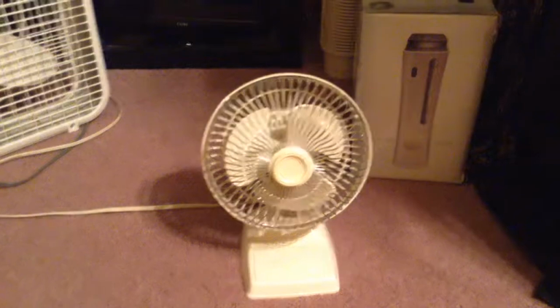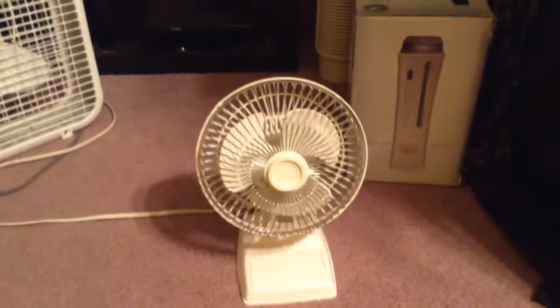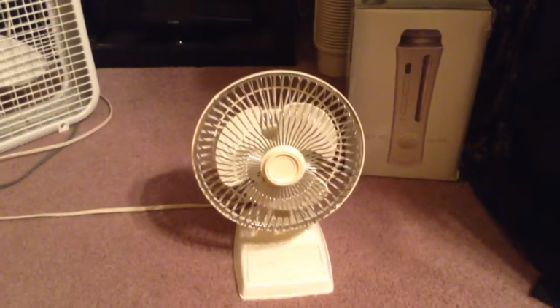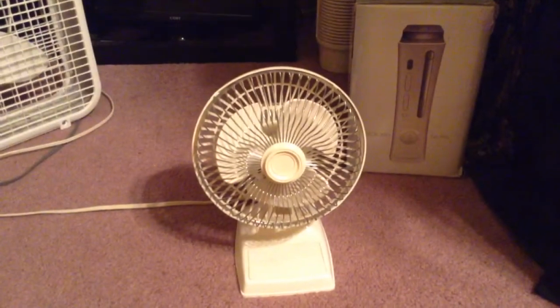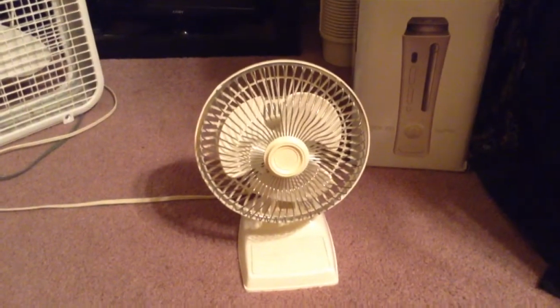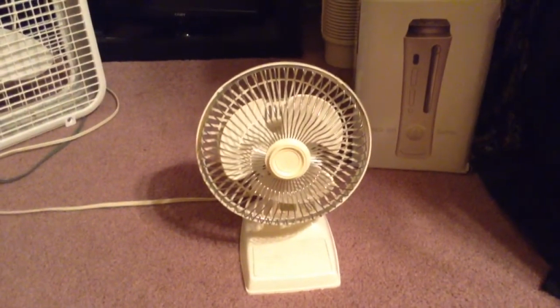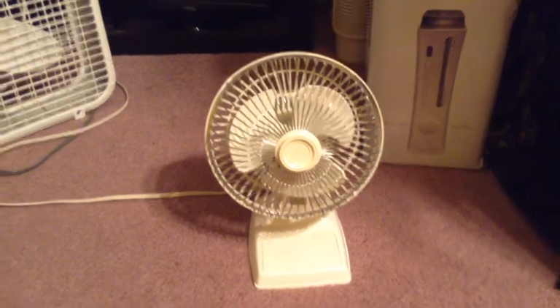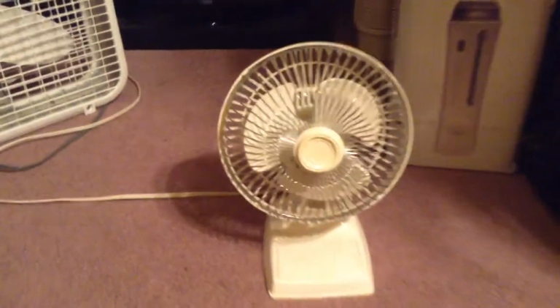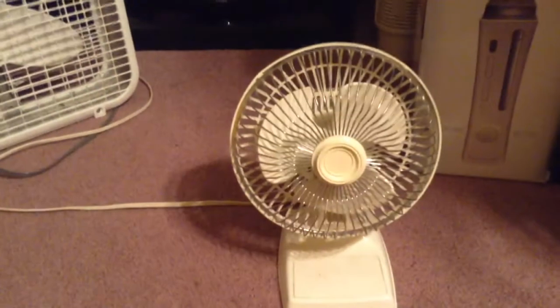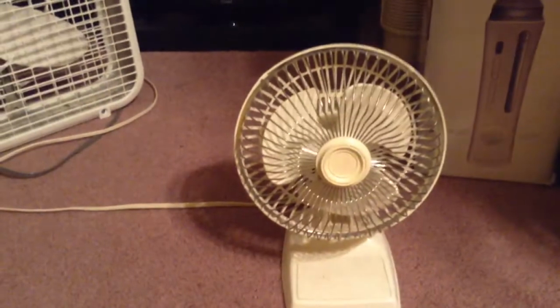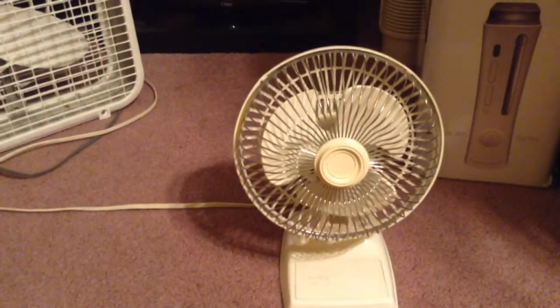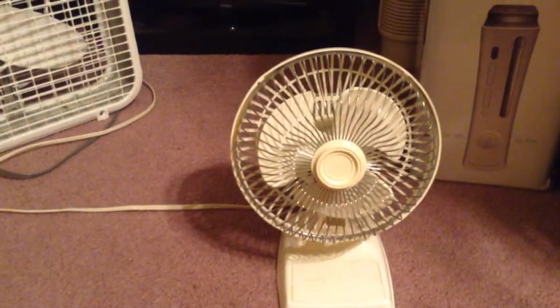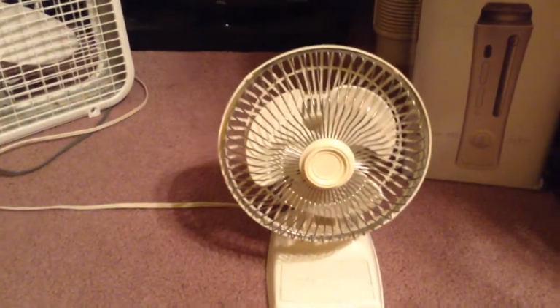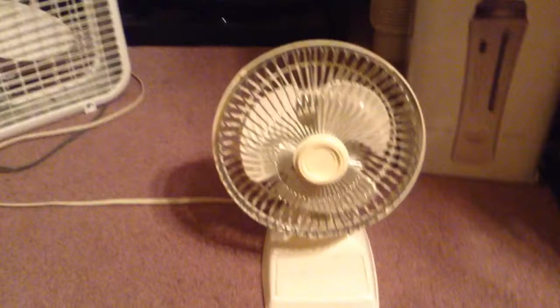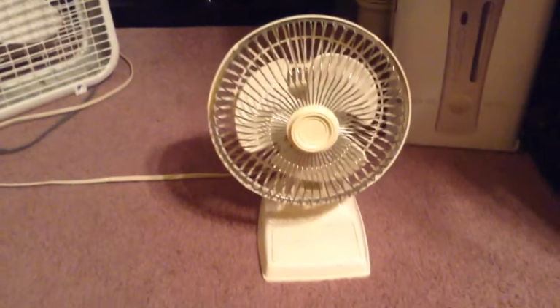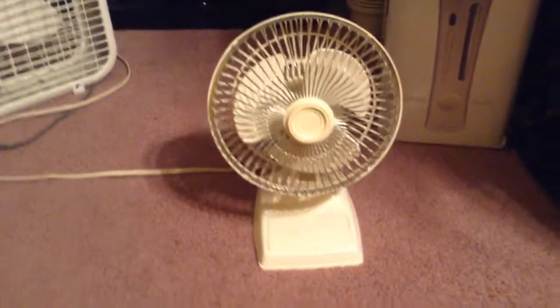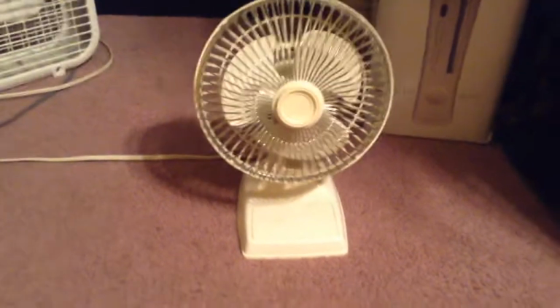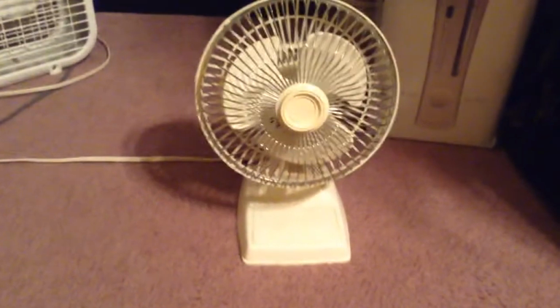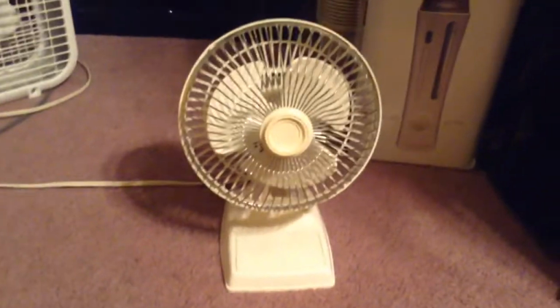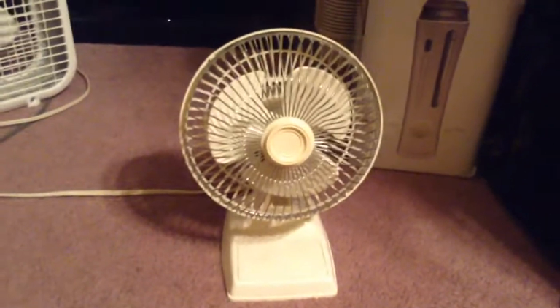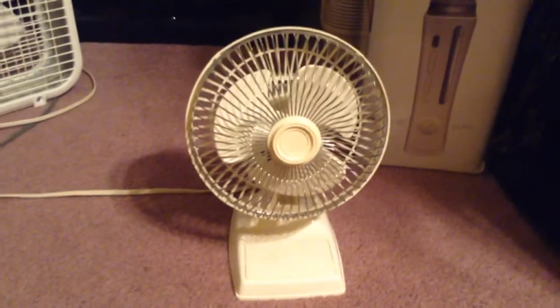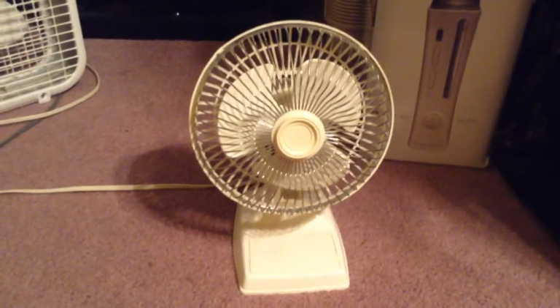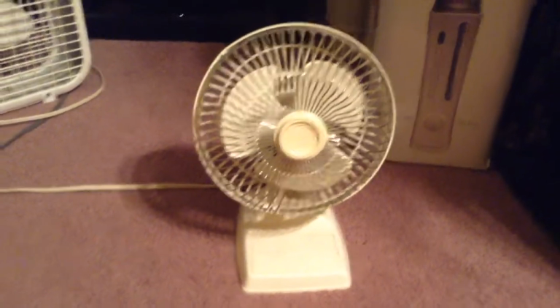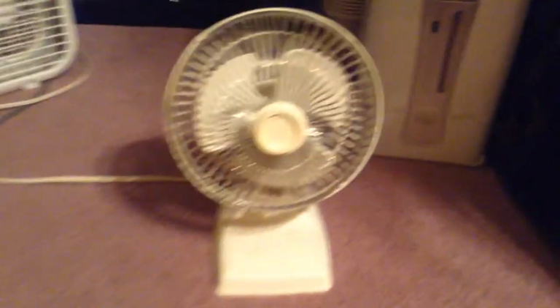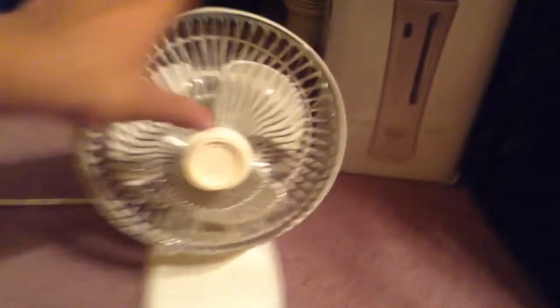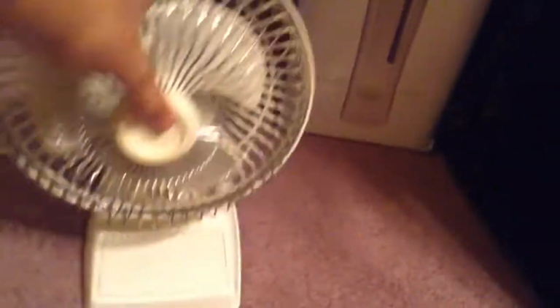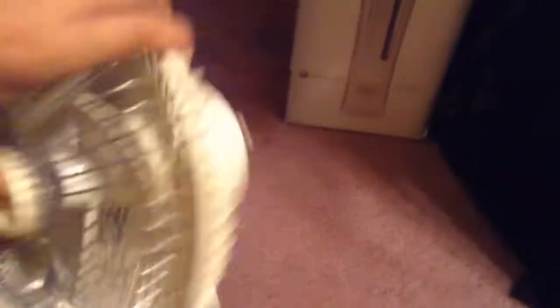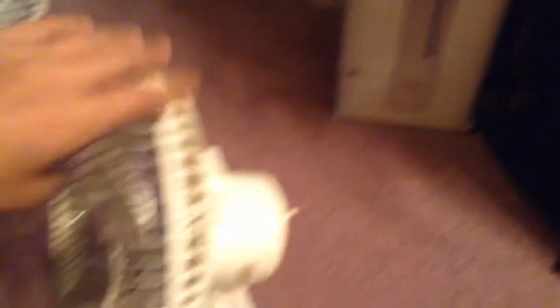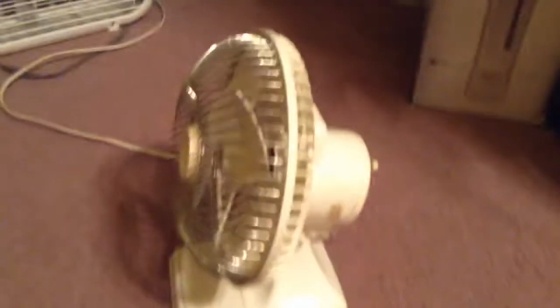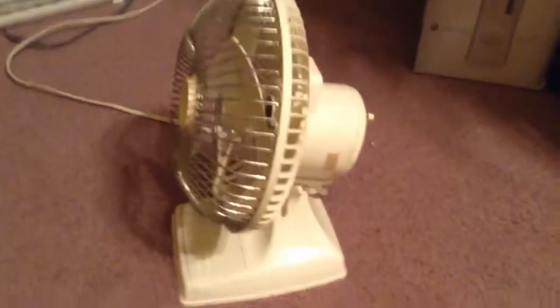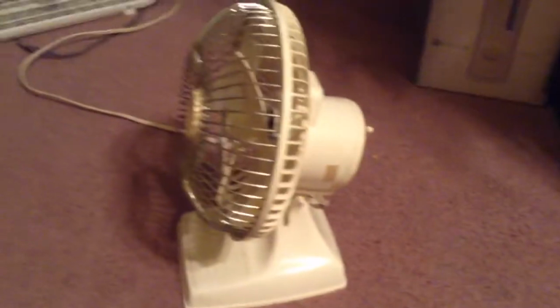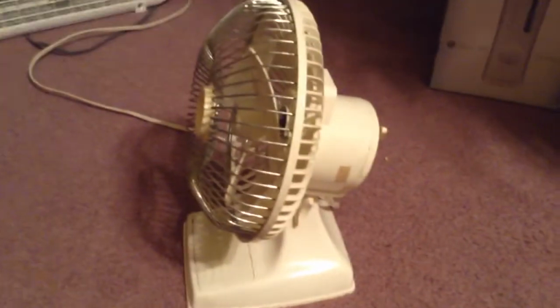Hey guys, this is the 6-inch pedestal fan made by Lasko. Just a basic fan, no neat features but two speeds.